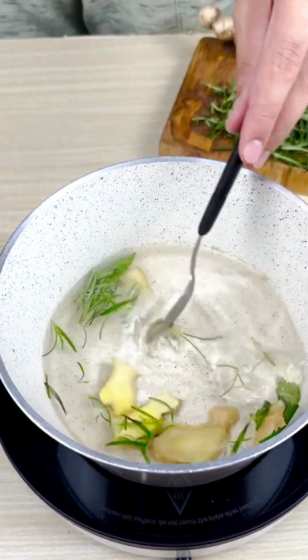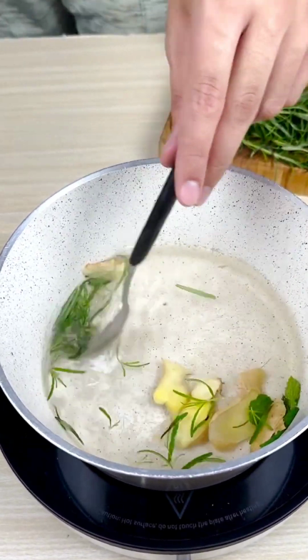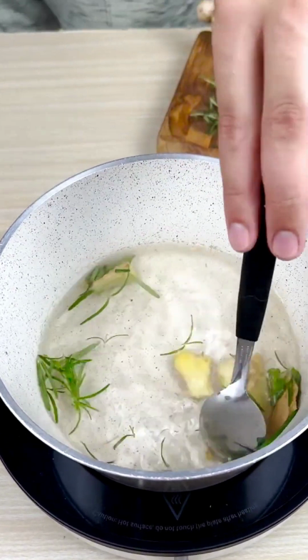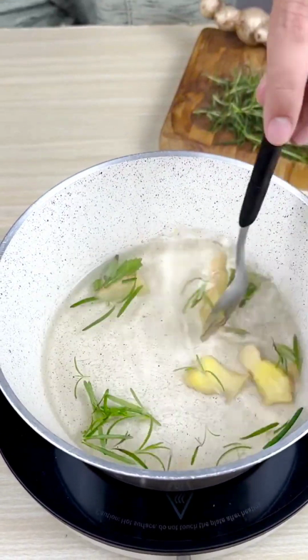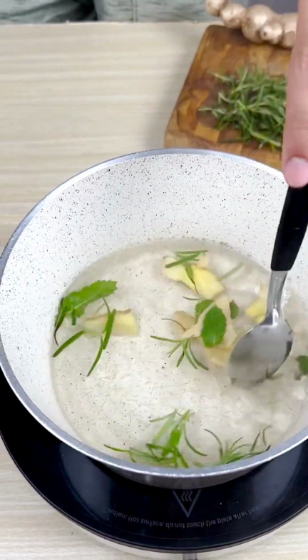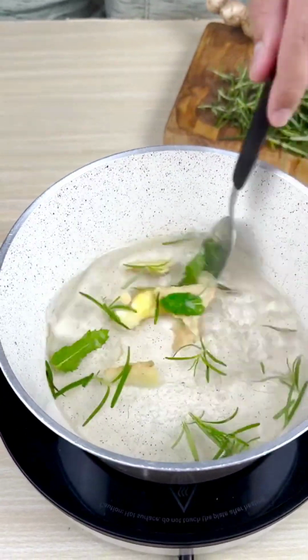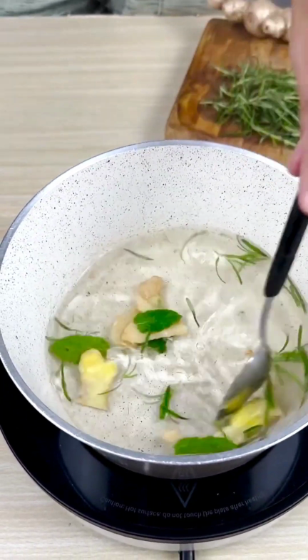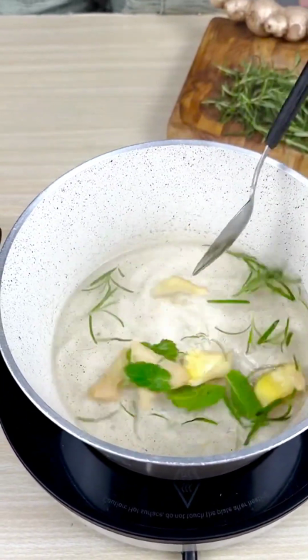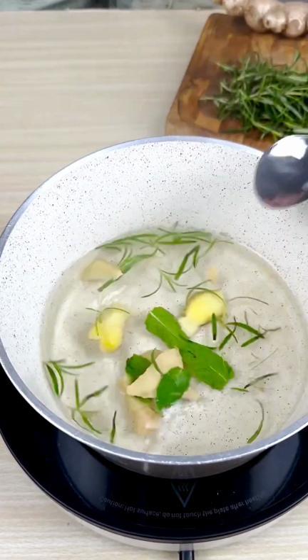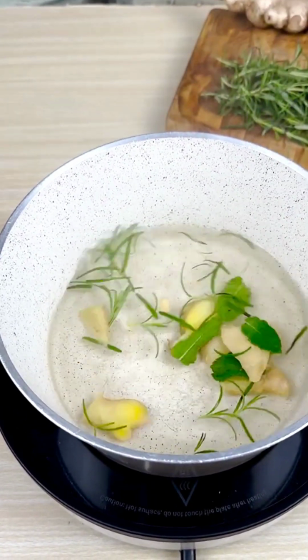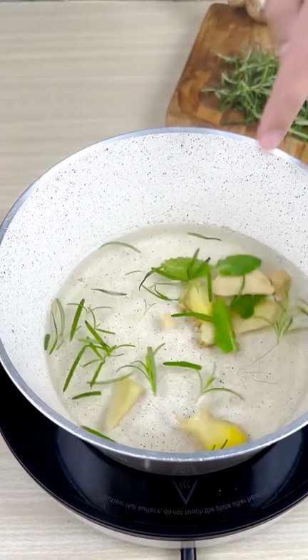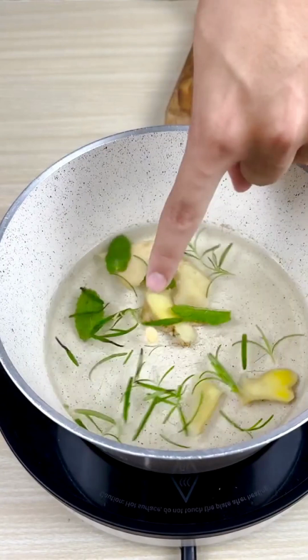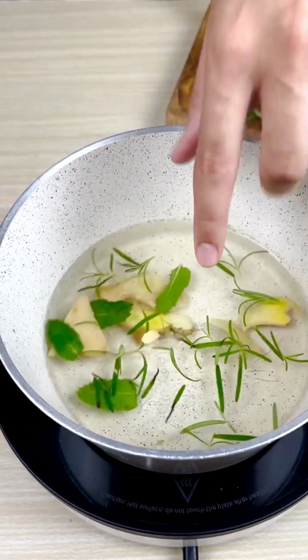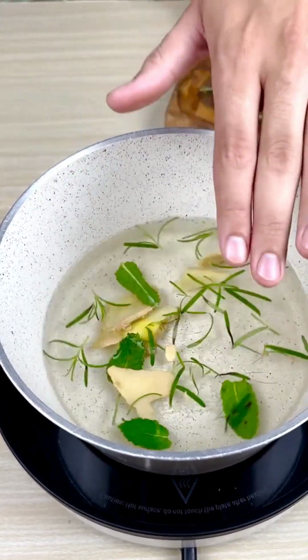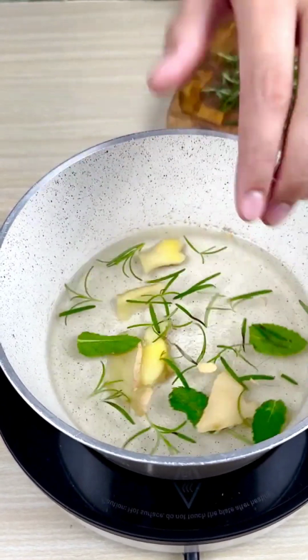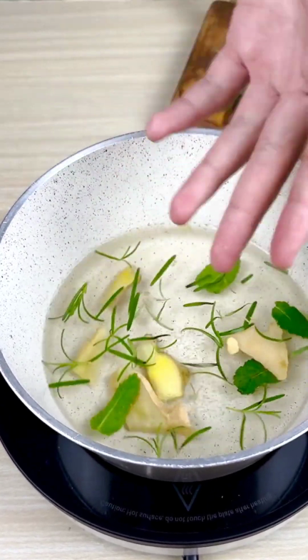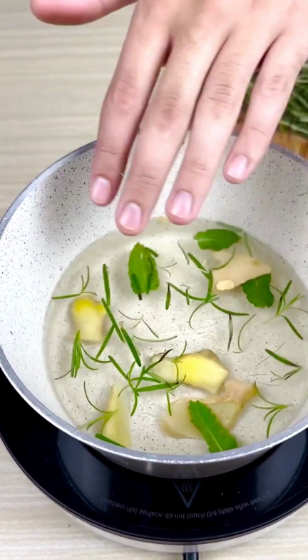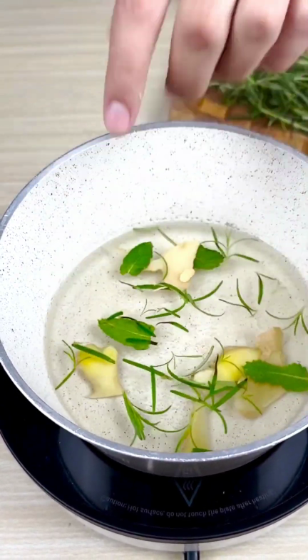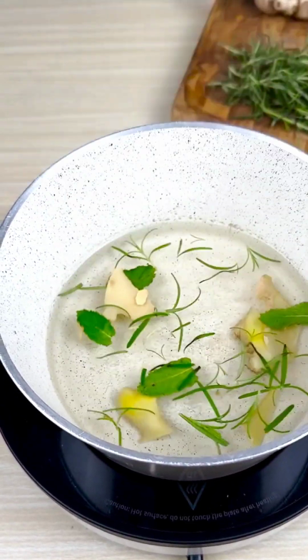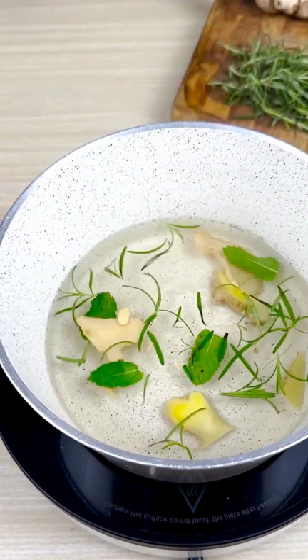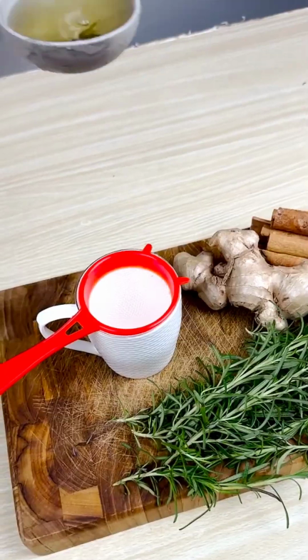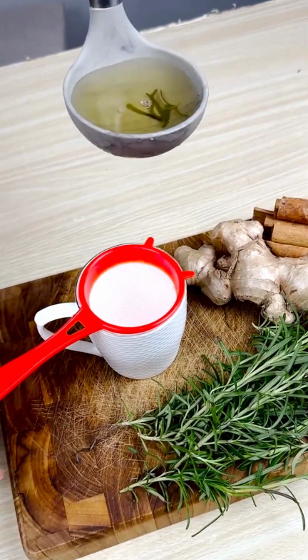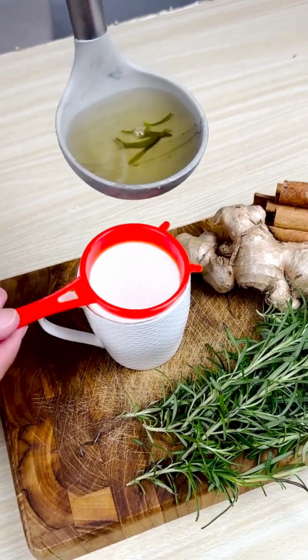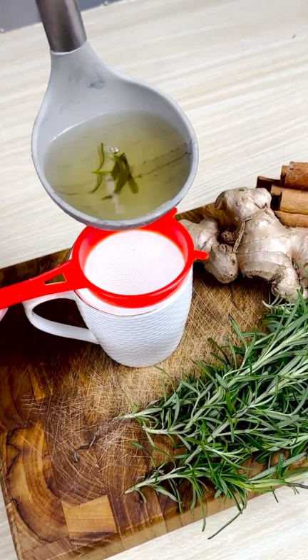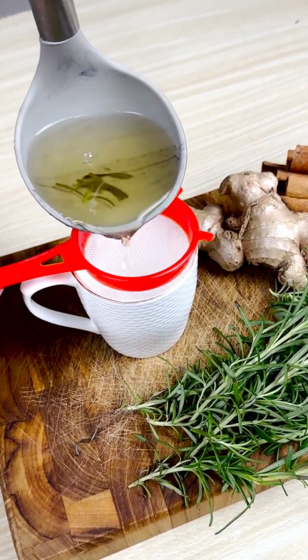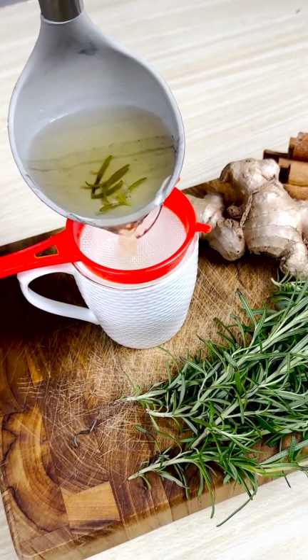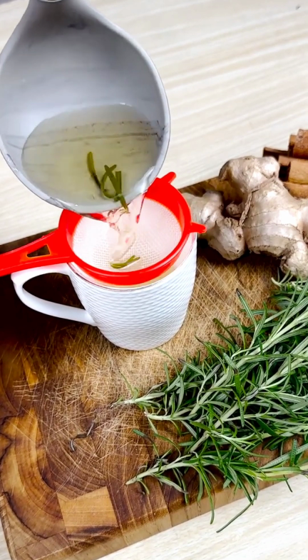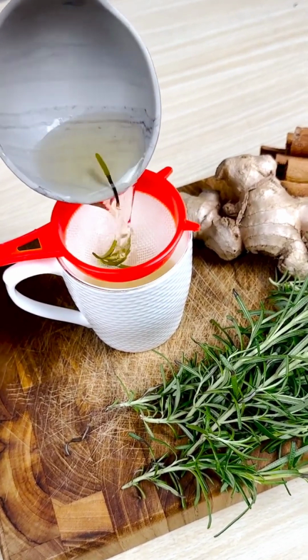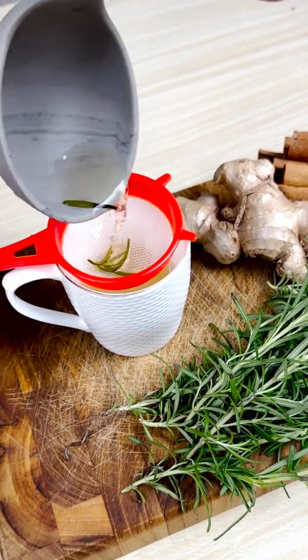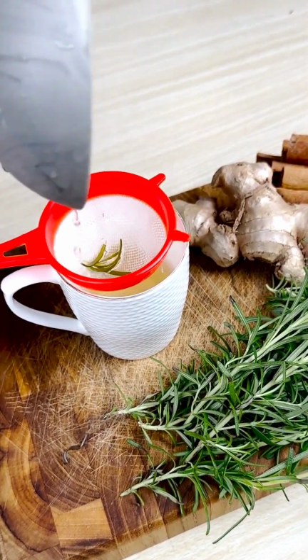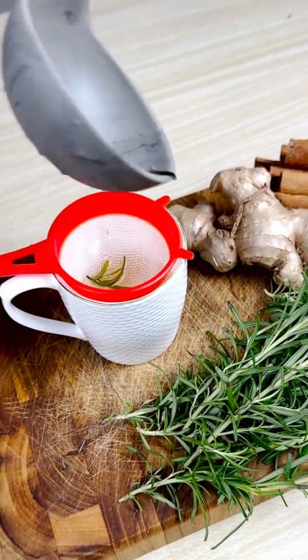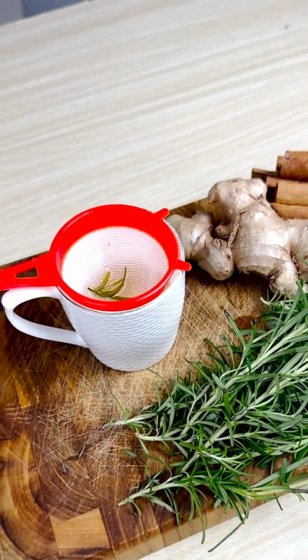If you know someone with this problem, please send them this video without hesitation and have this tea before bedtime. Second, rosemary relieves menstrual pains.